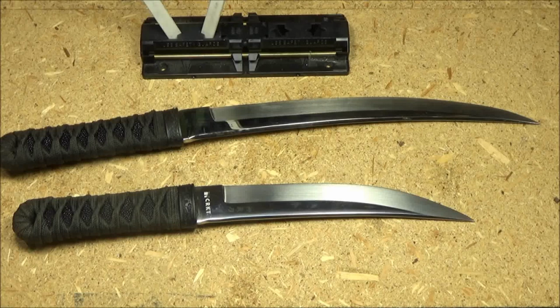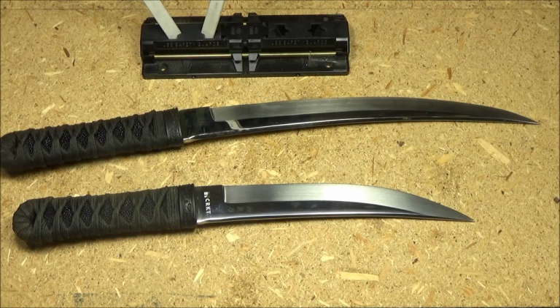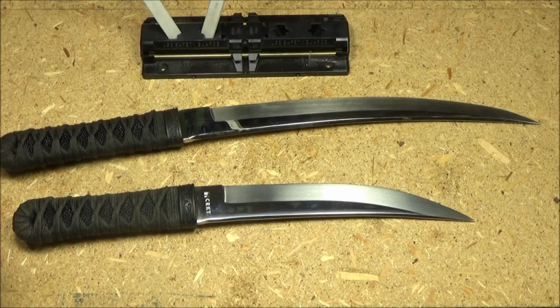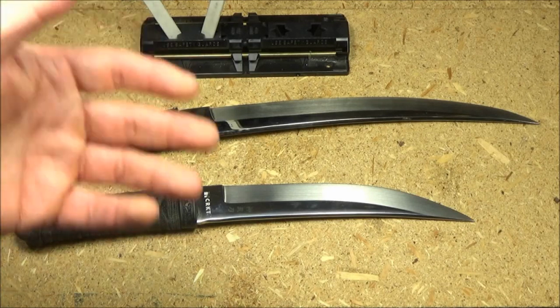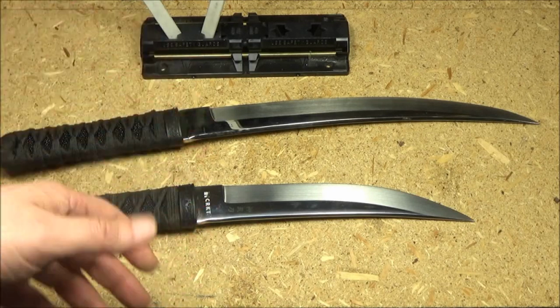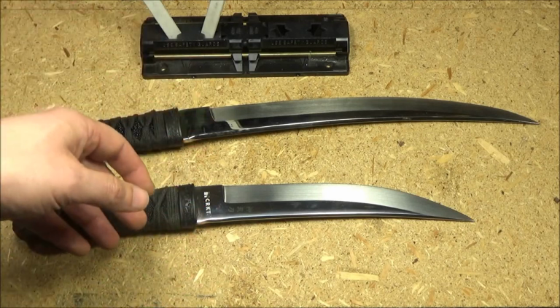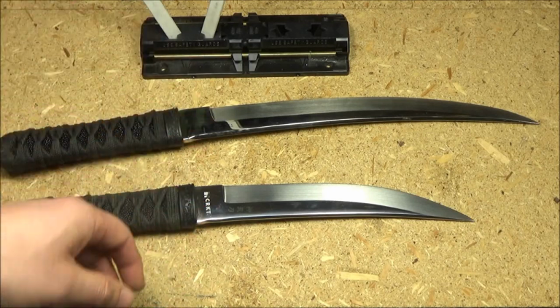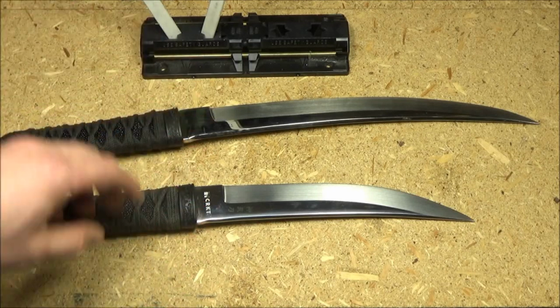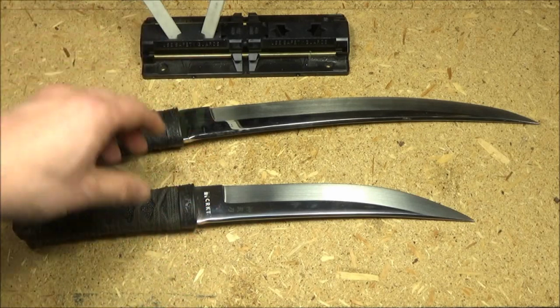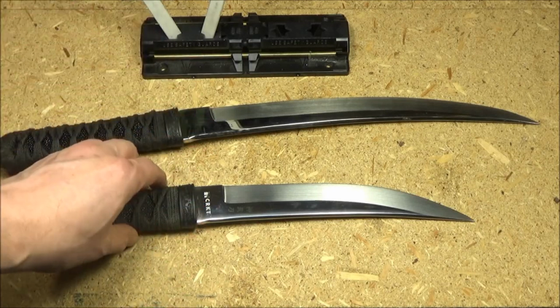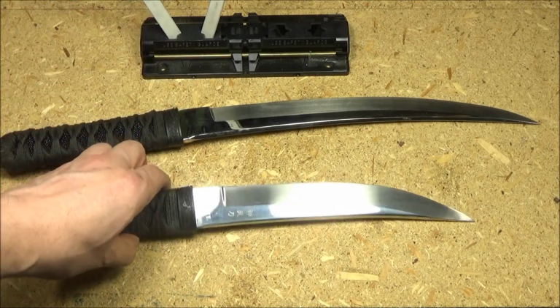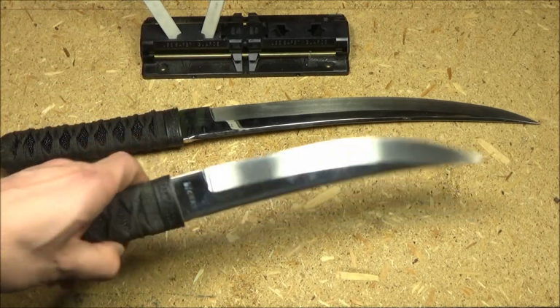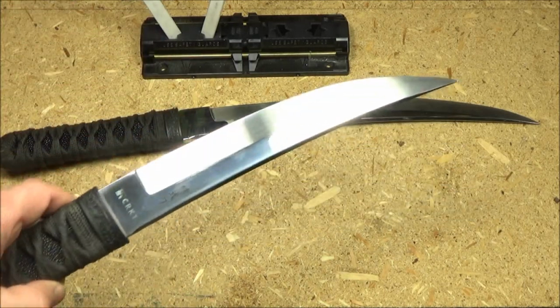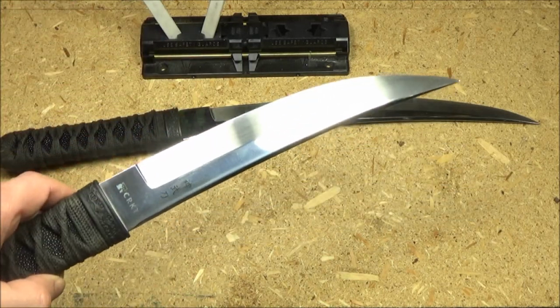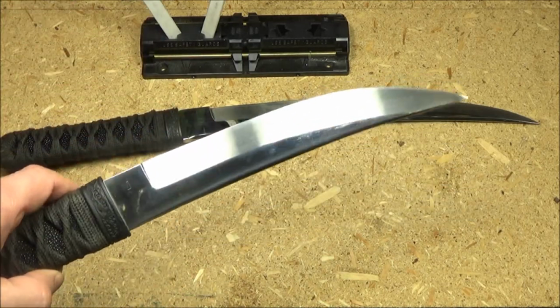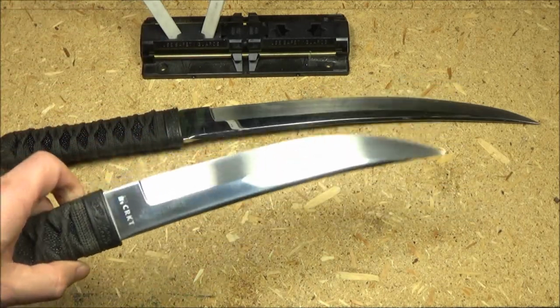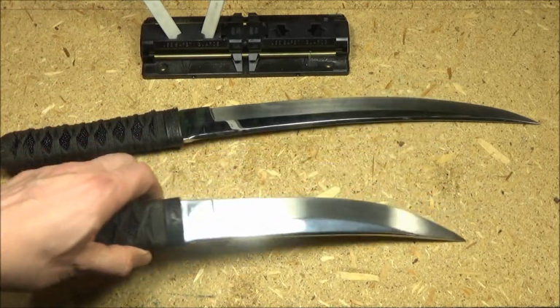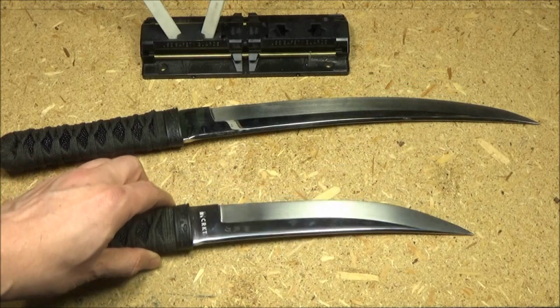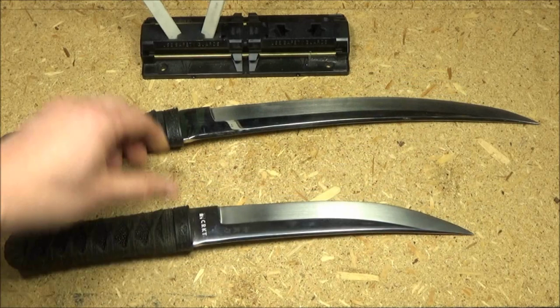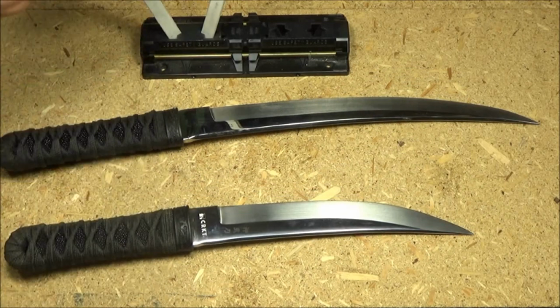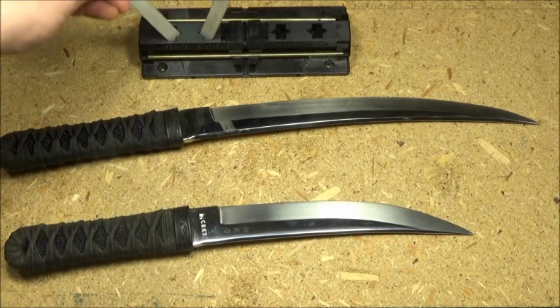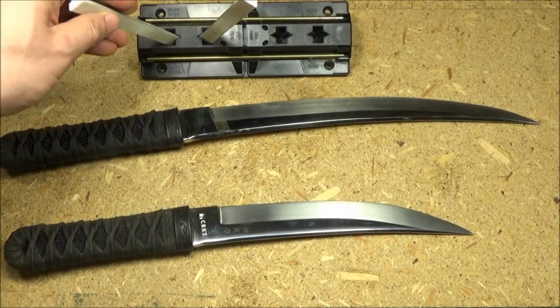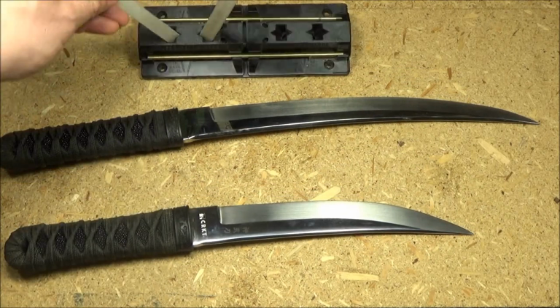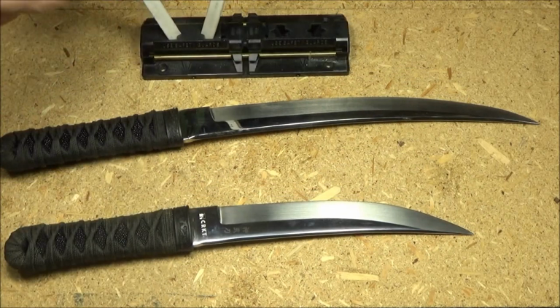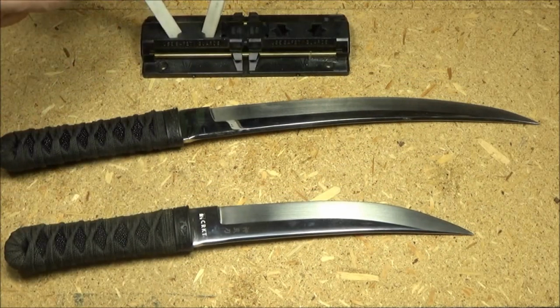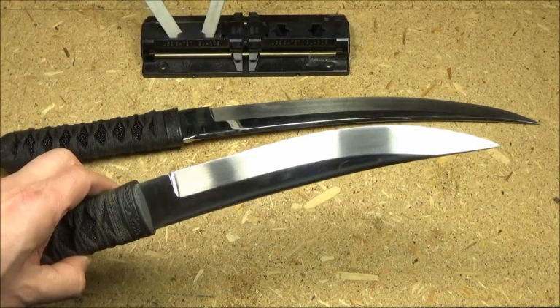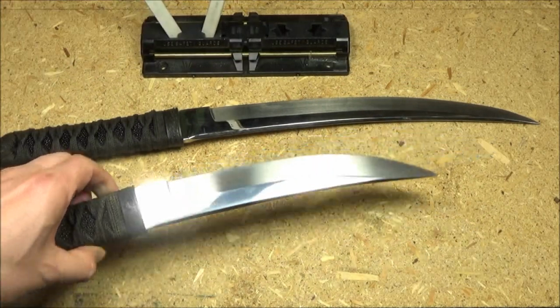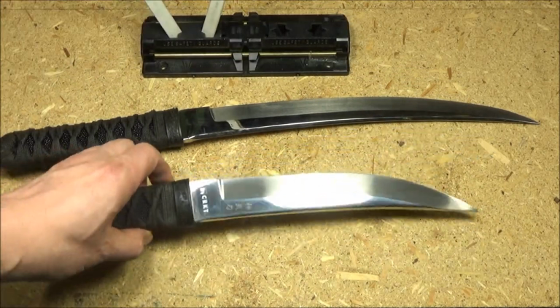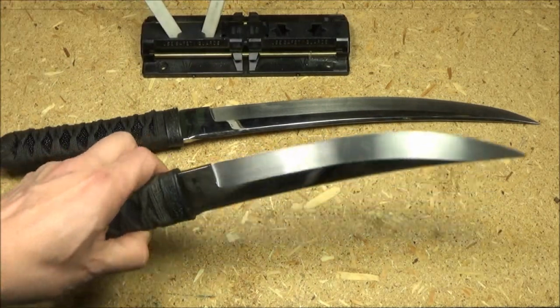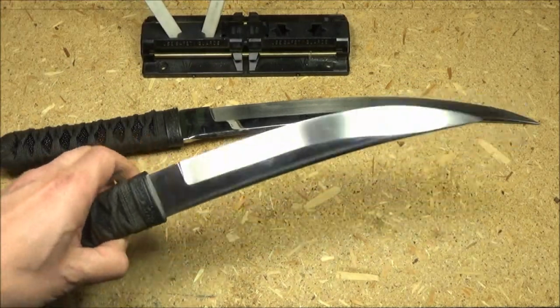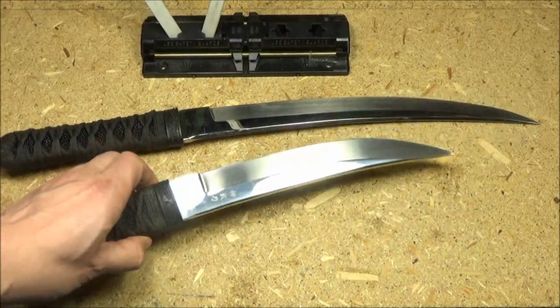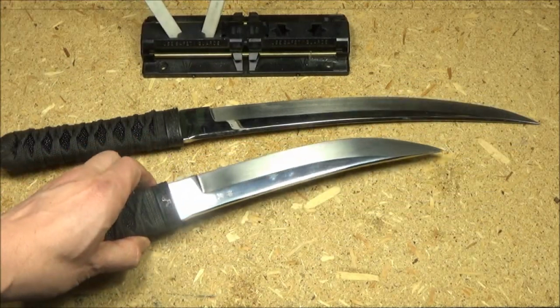Hey, what's up YouTube? I just finished re-sharpening the CRKT Shinbu with the Spyderco Sharp Maker. Alright, let's see how we did with the Shinbu.